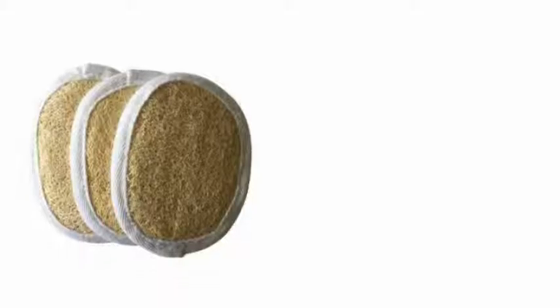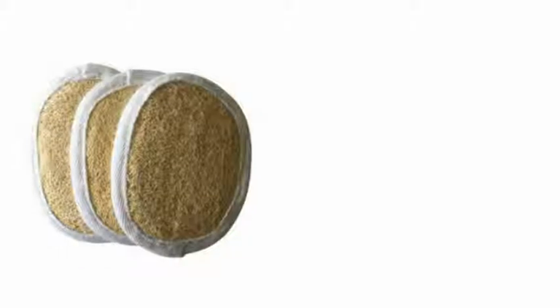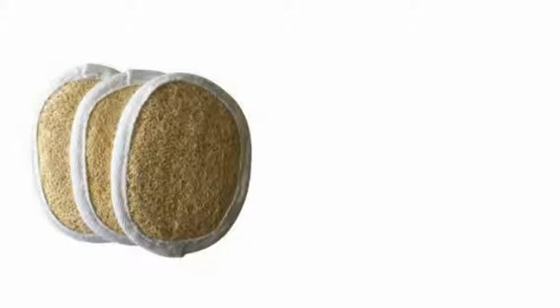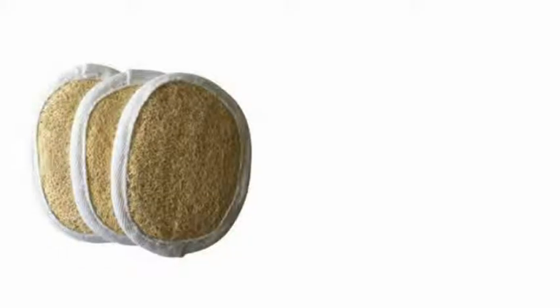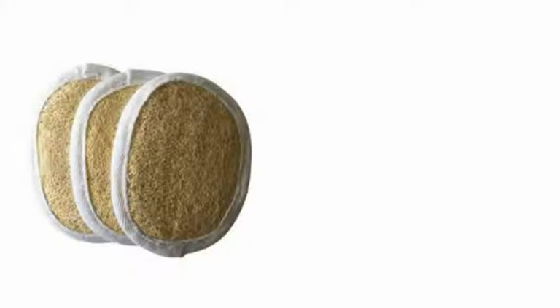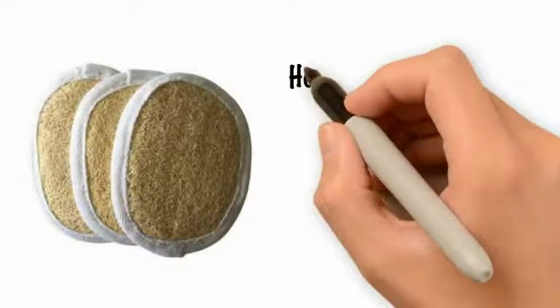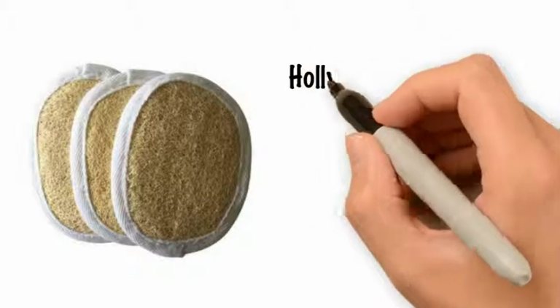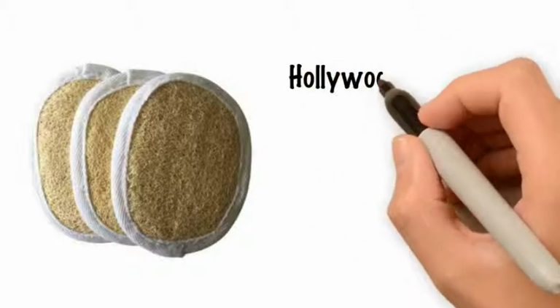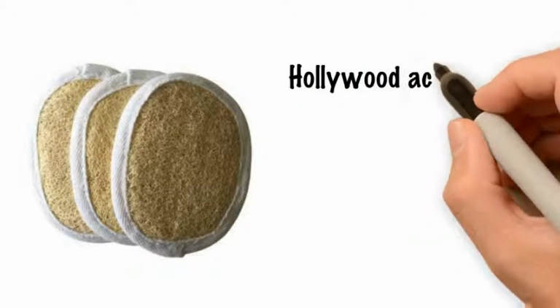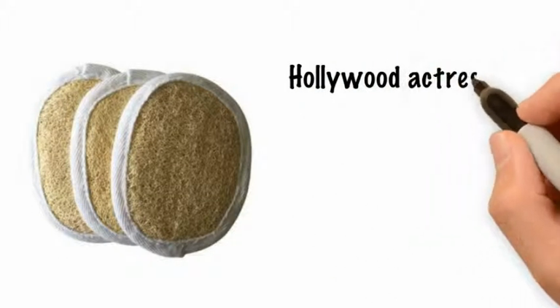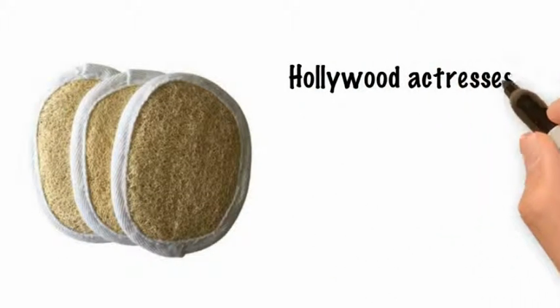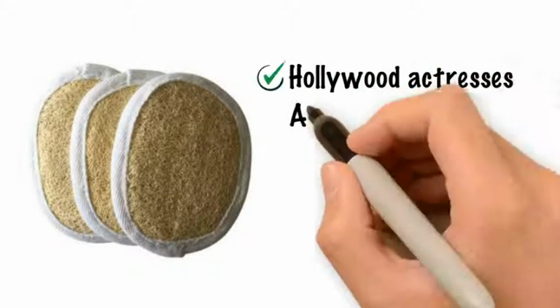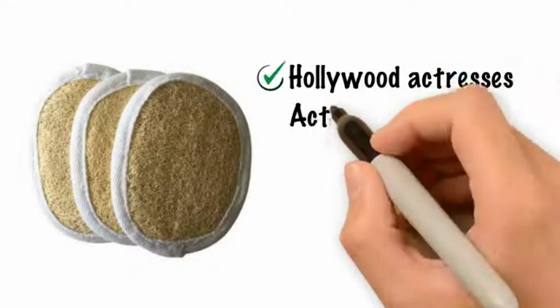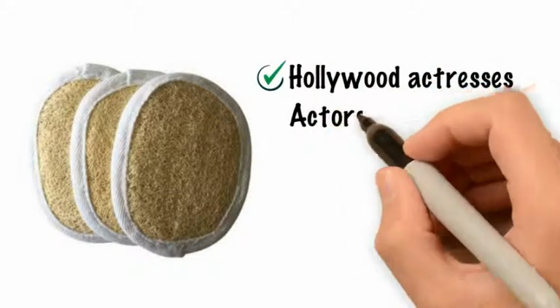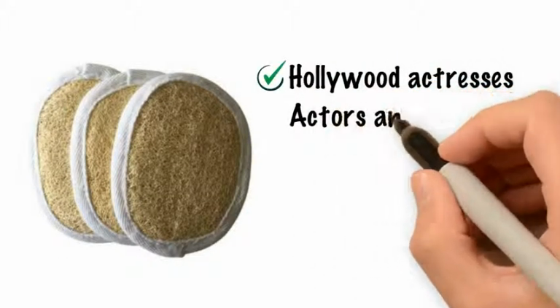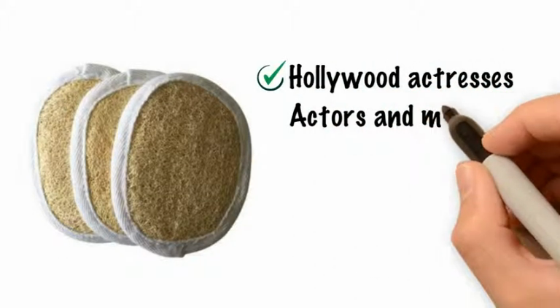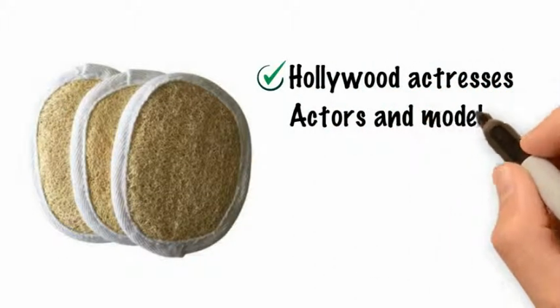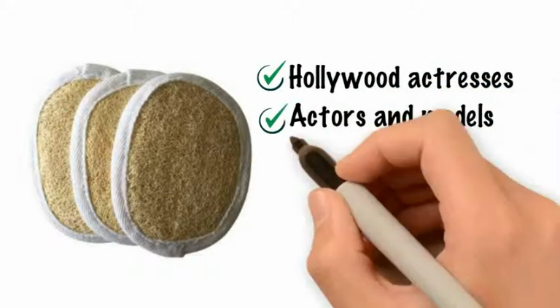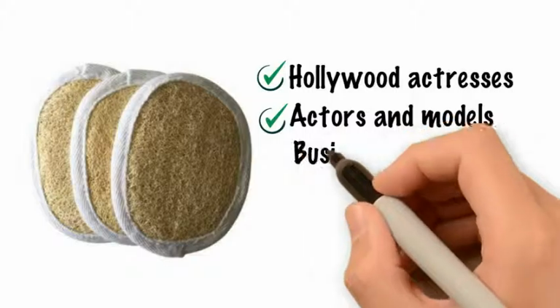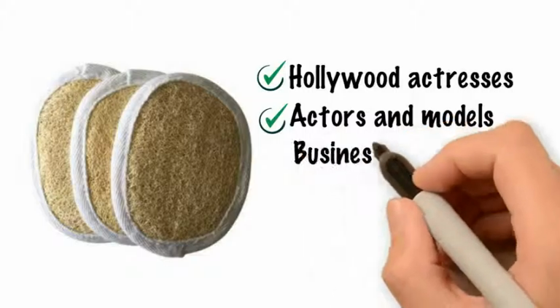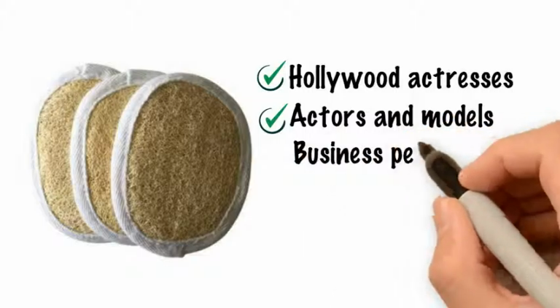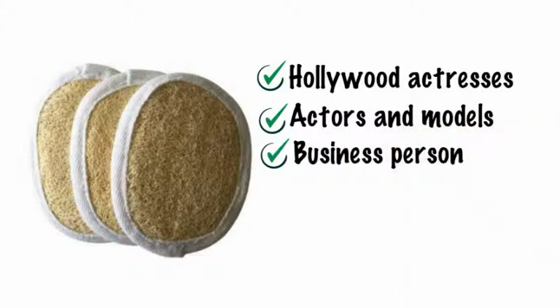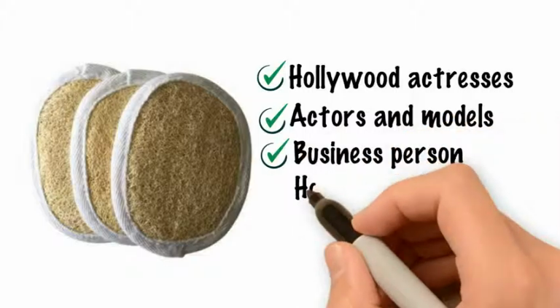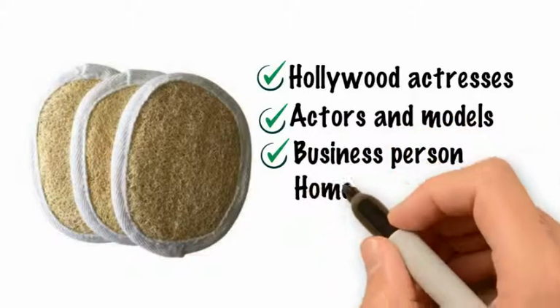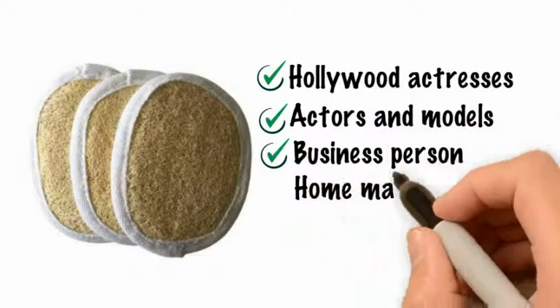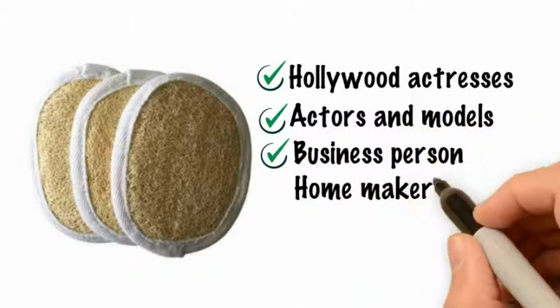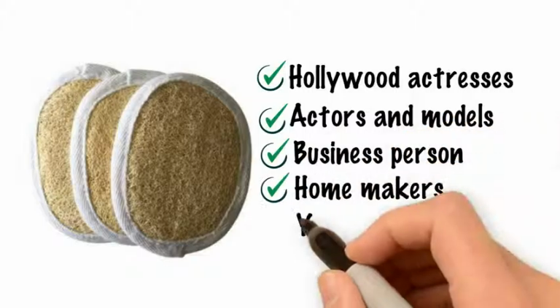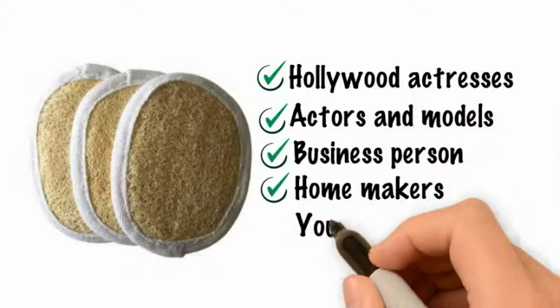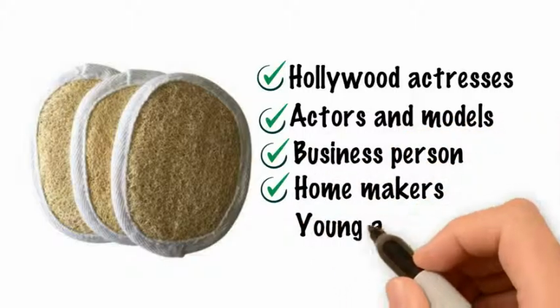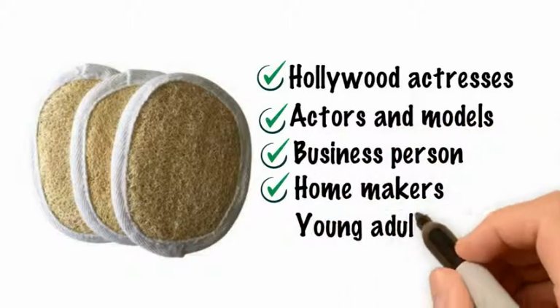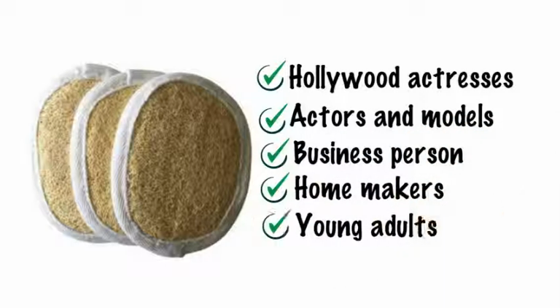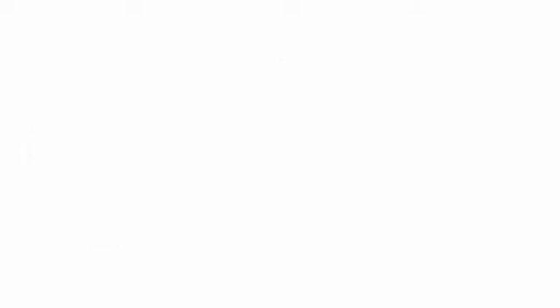Loofahs are in common use by all different types of people, from your Hollywood actresses, actors and models, to the business person, homemakers or young adults.